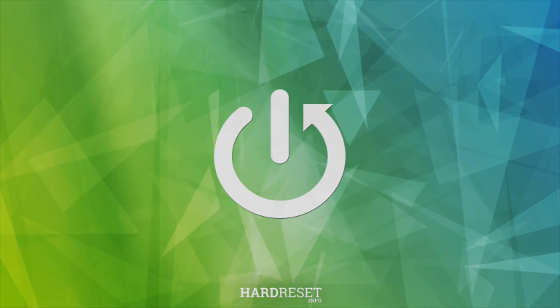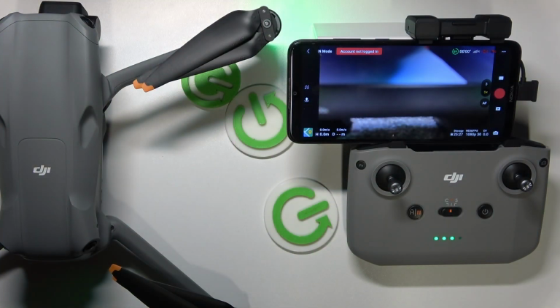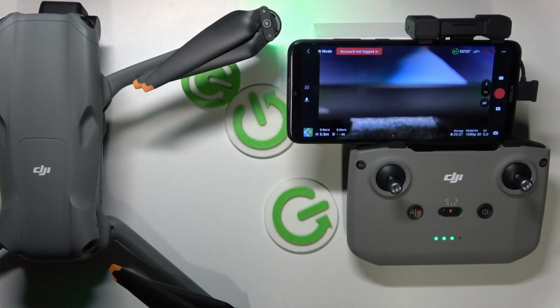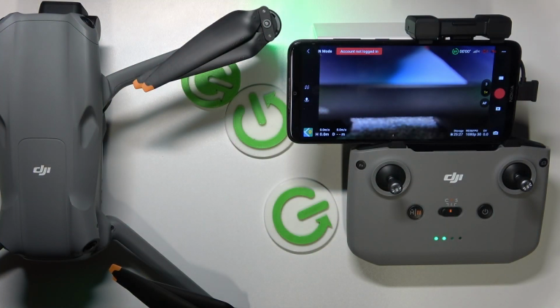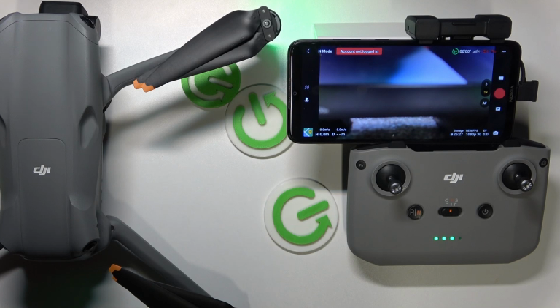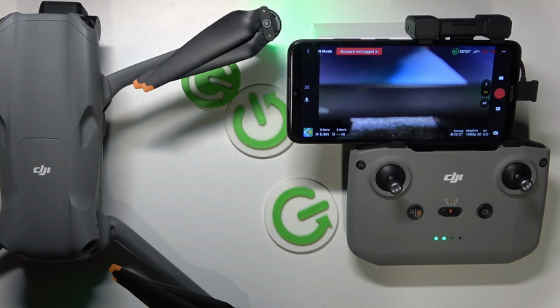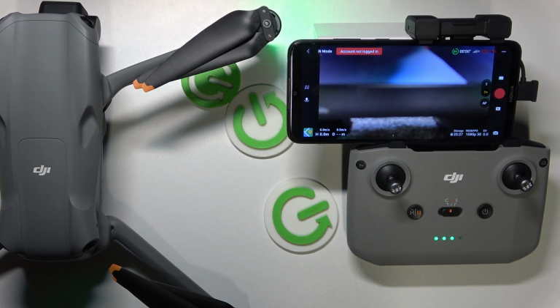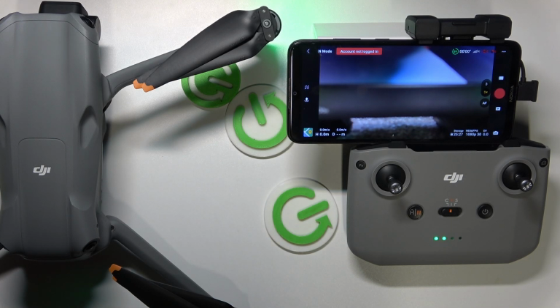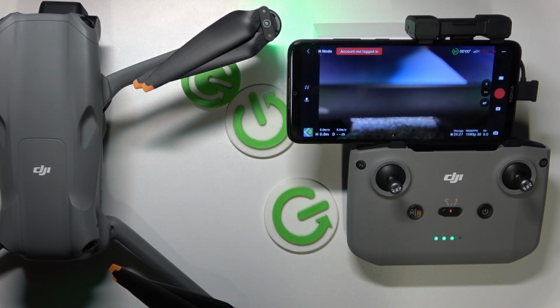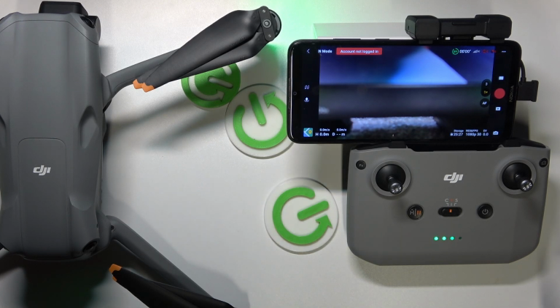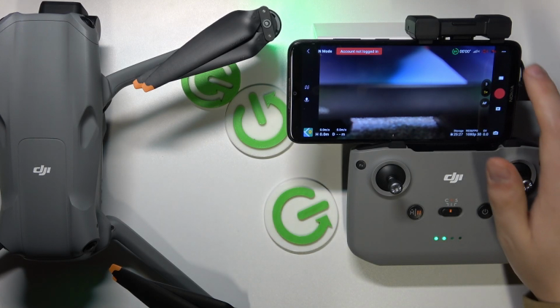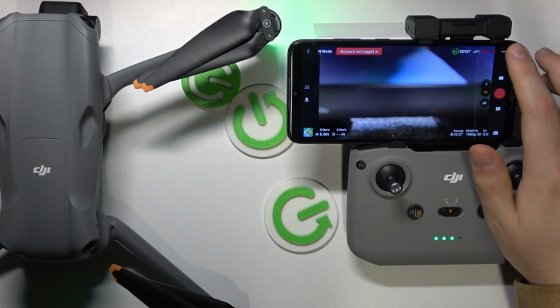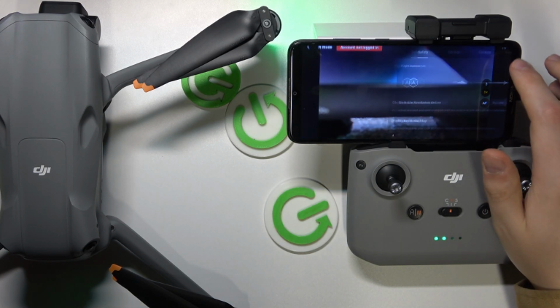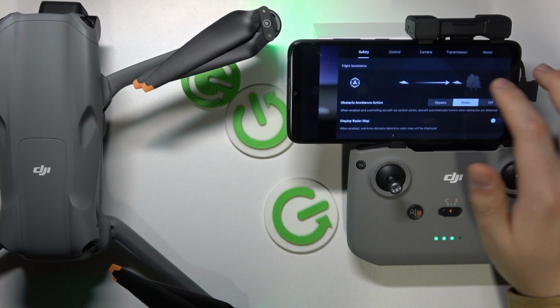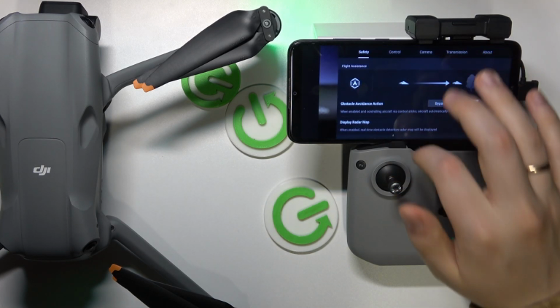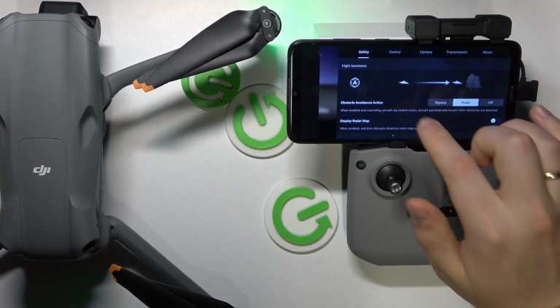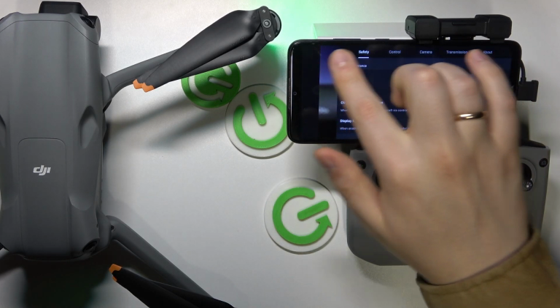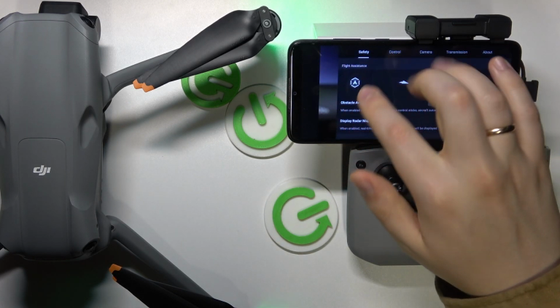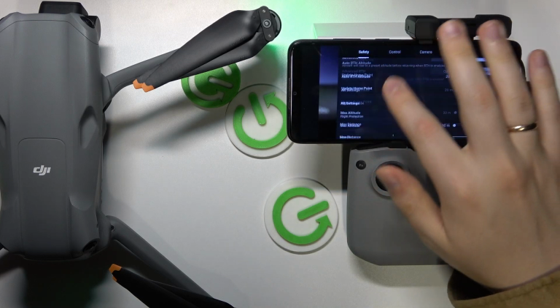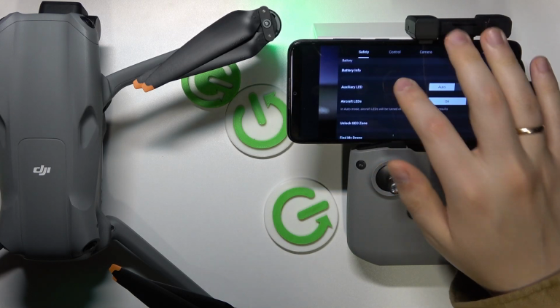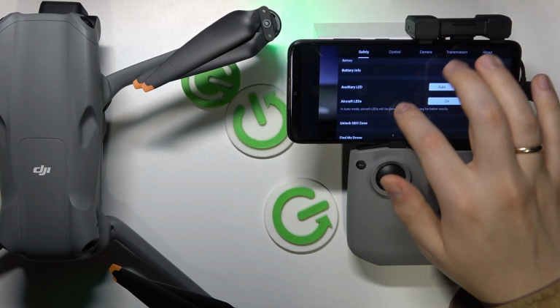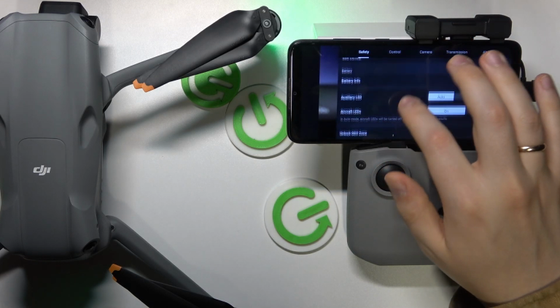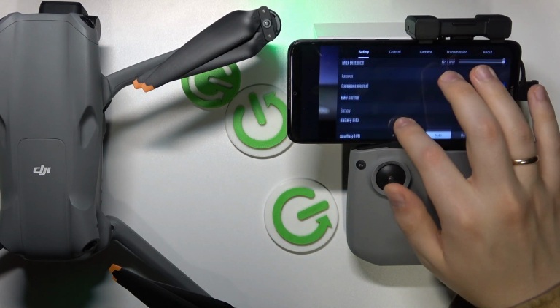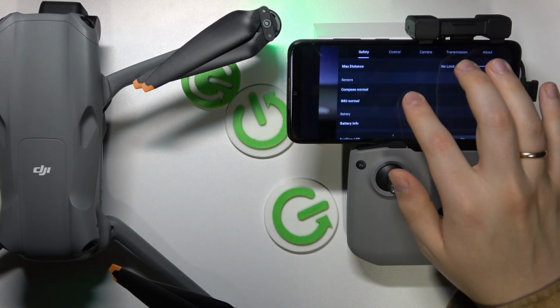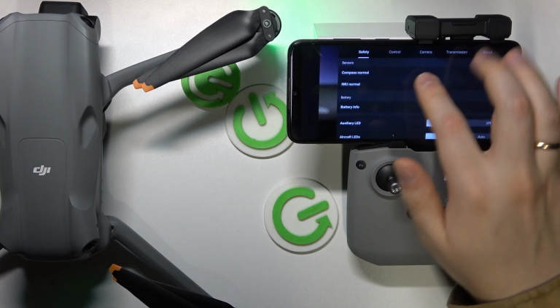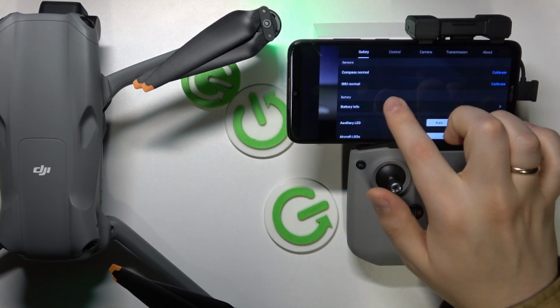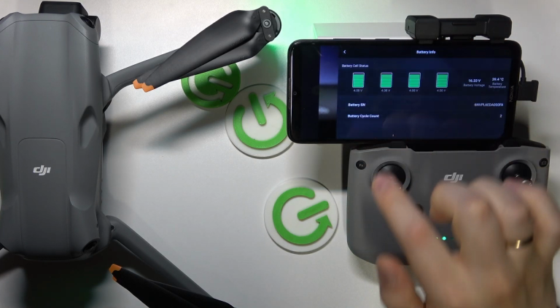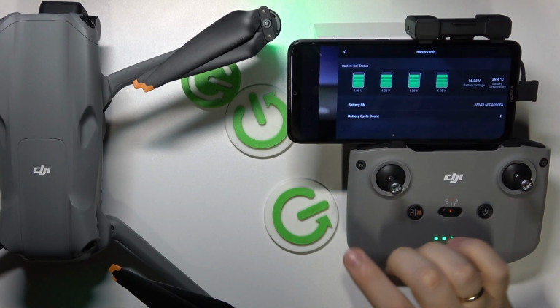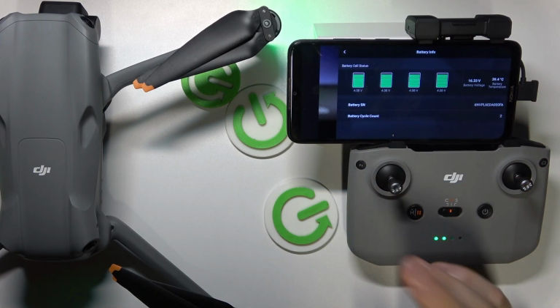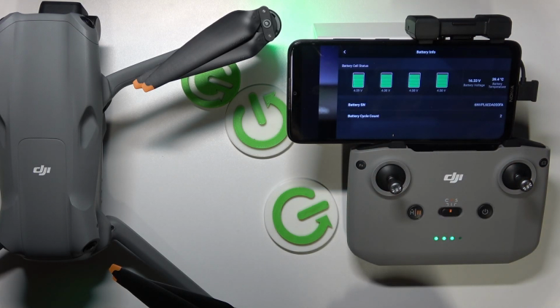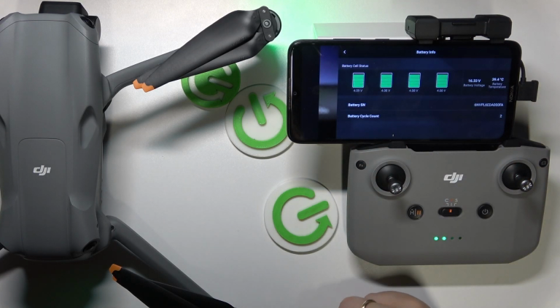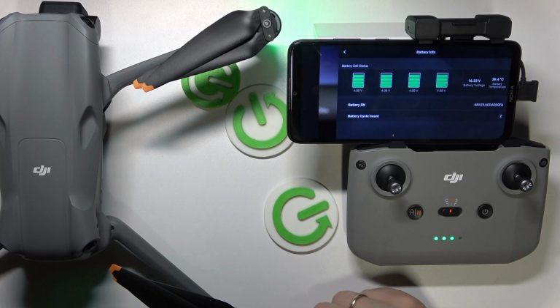First, you will need to launch the camera view of the DJI Fly app, then press those three buttons to your top right to launch settings, select the safety section, scroll down, then look for the battery info, open this page, and here you have it.